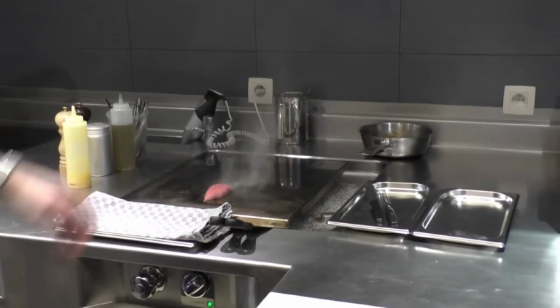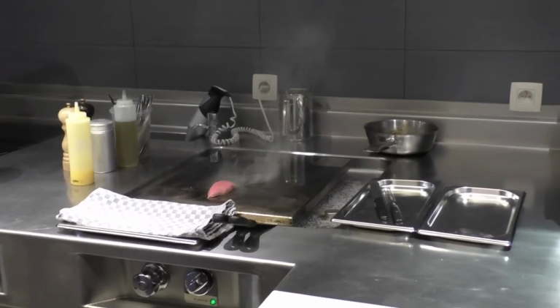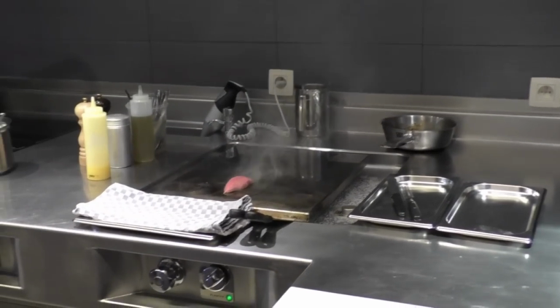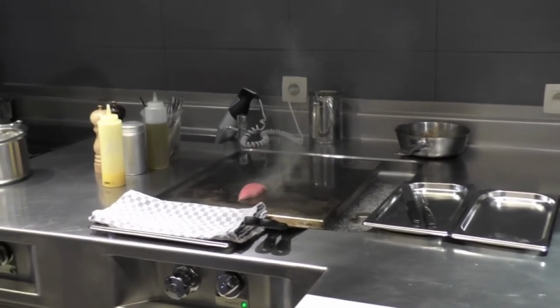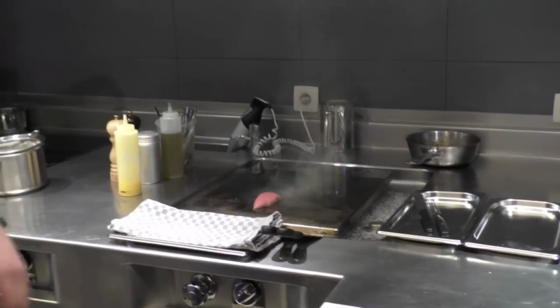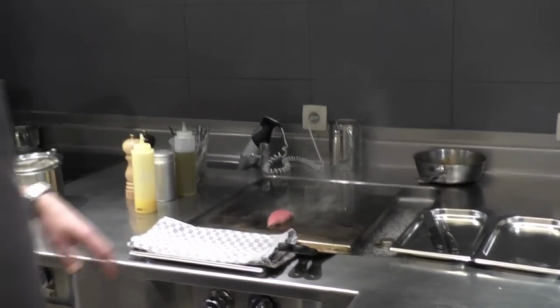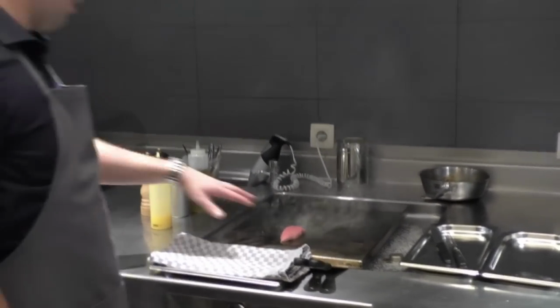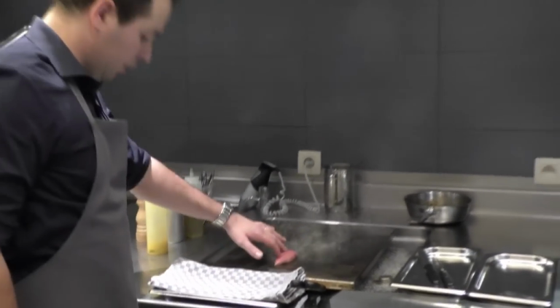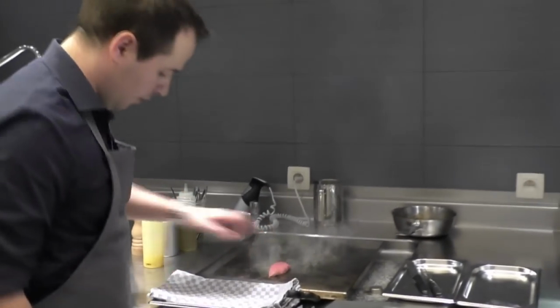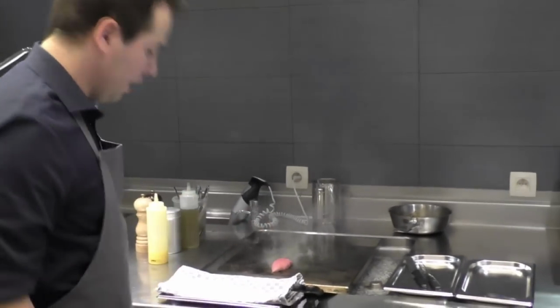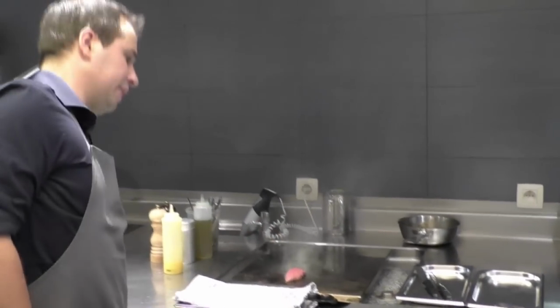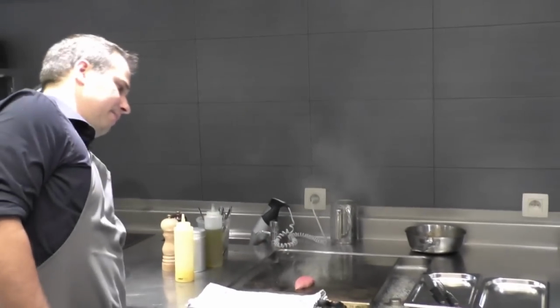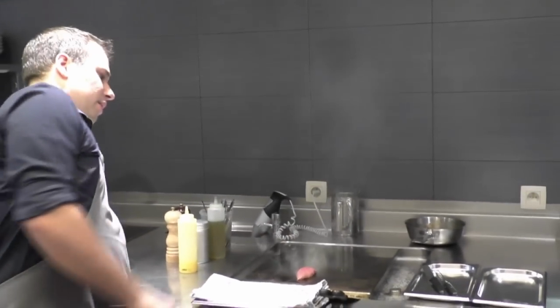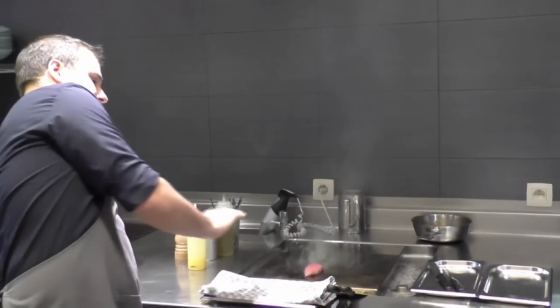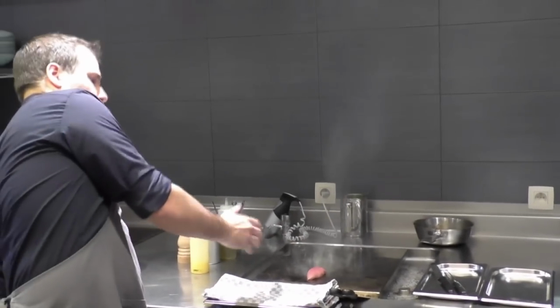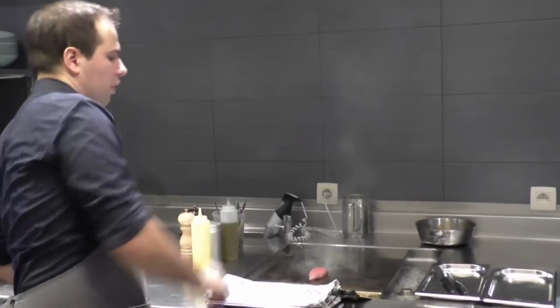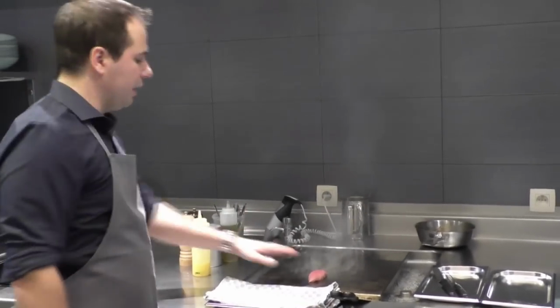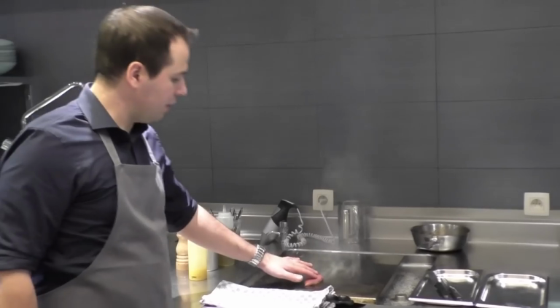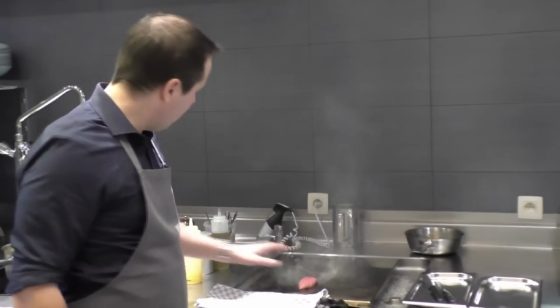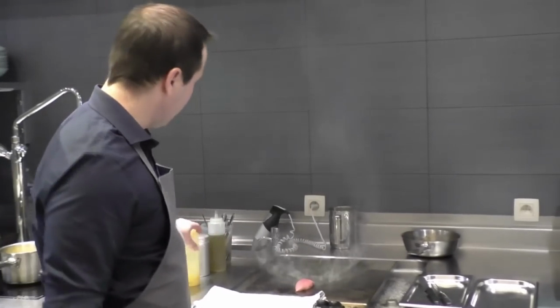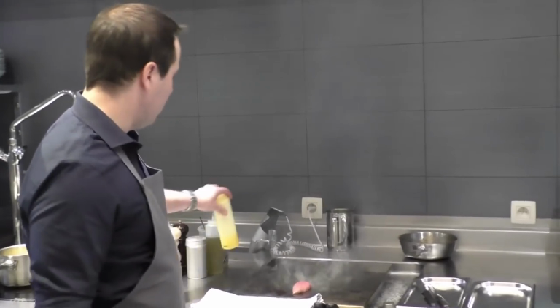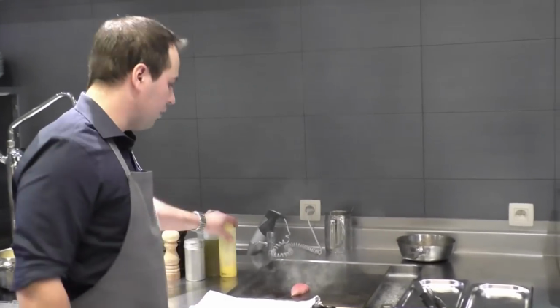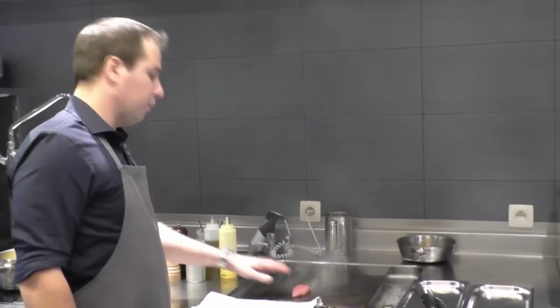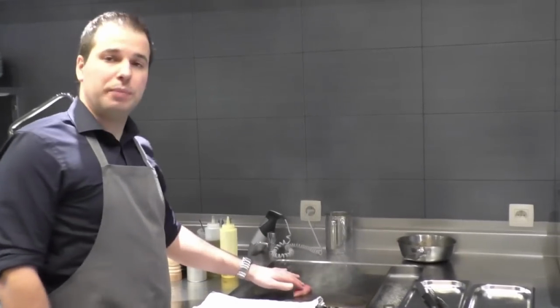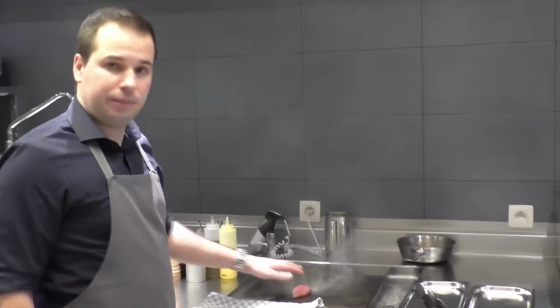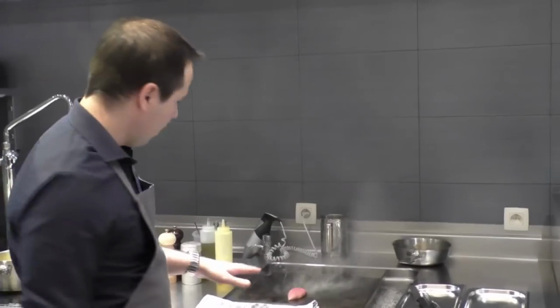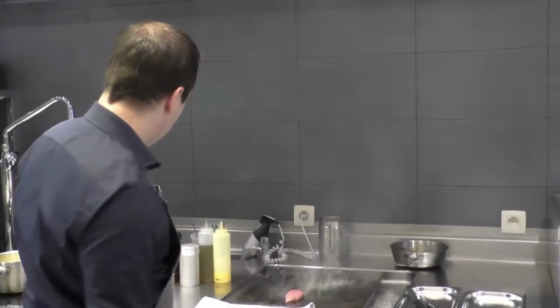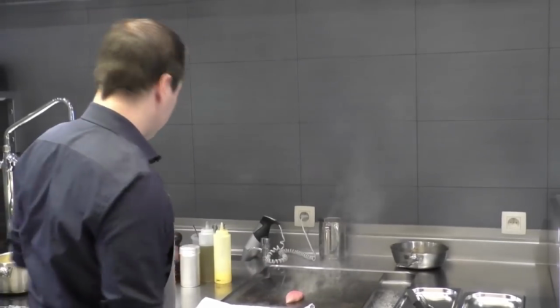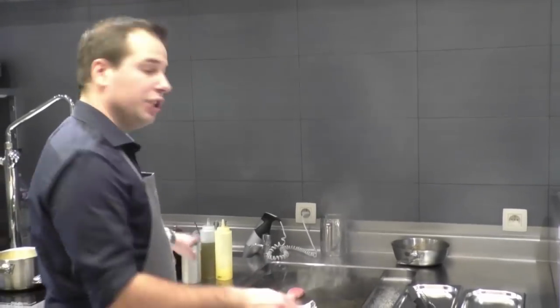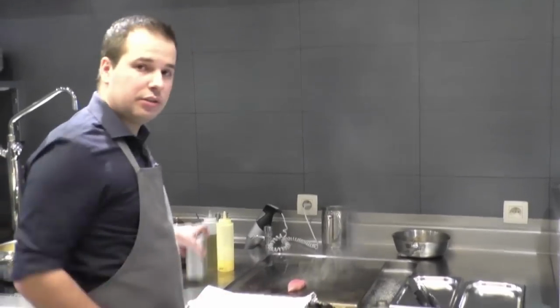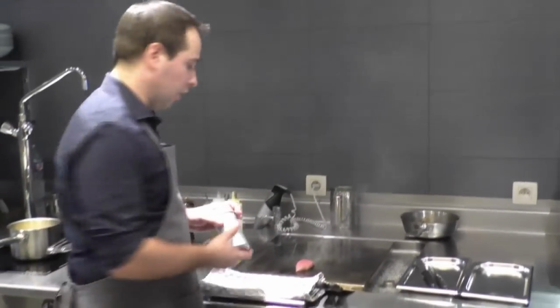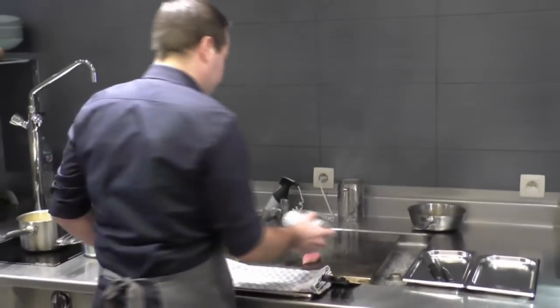I cooked the pigeon sous vide at 59 degrees. I'm shortly going to bake it in some fresh butter. Just season it with salt and pepper.